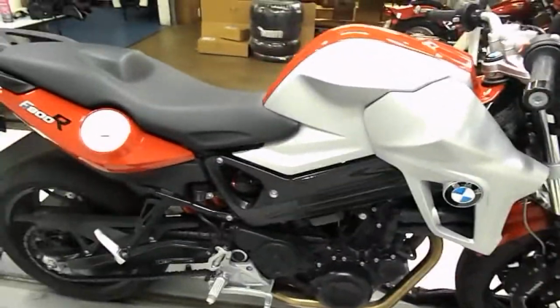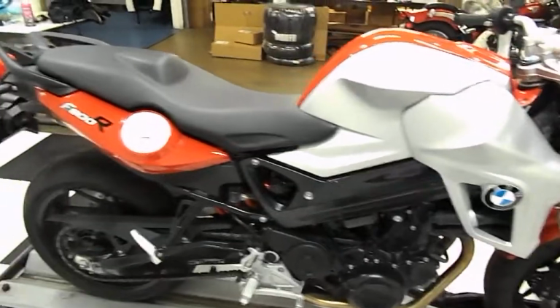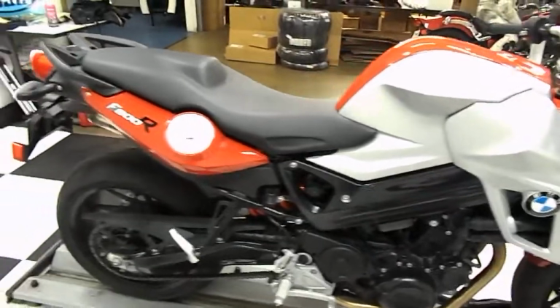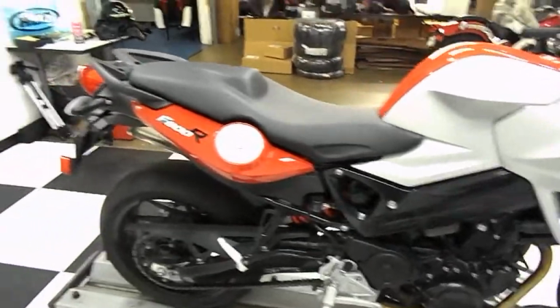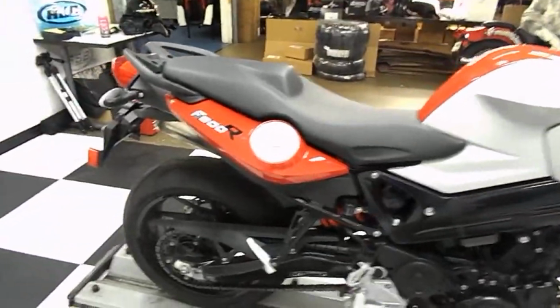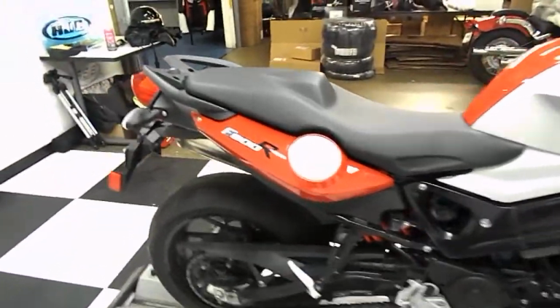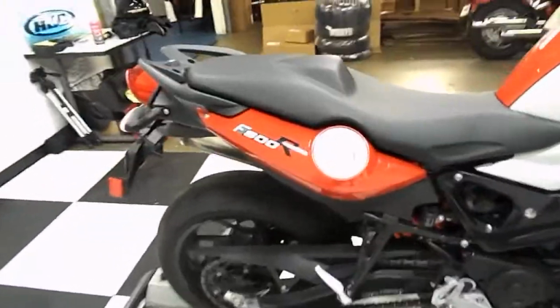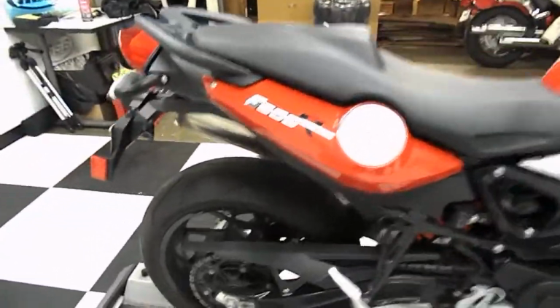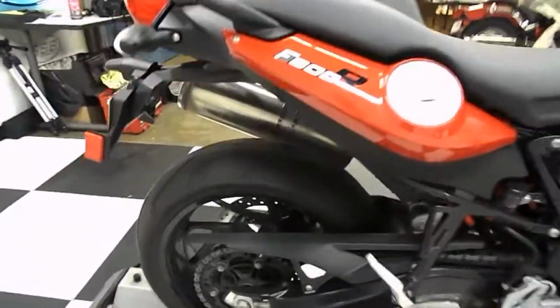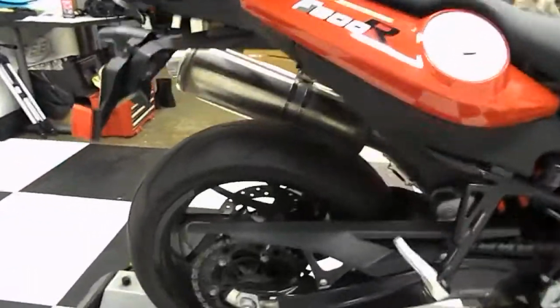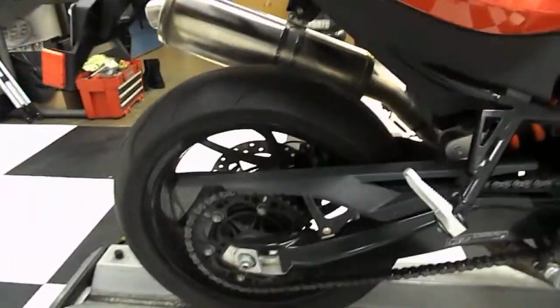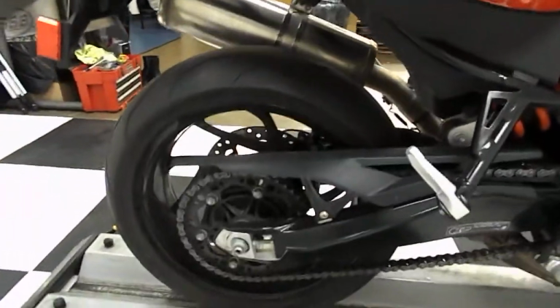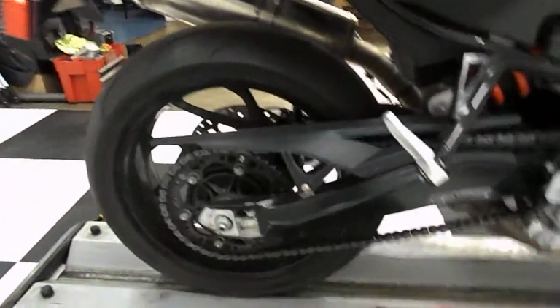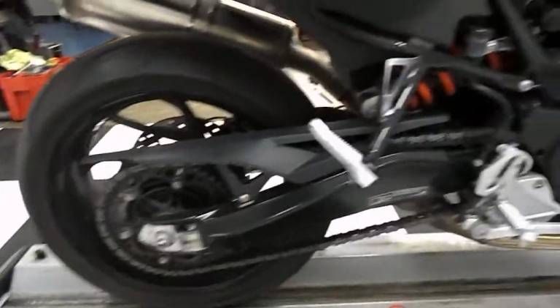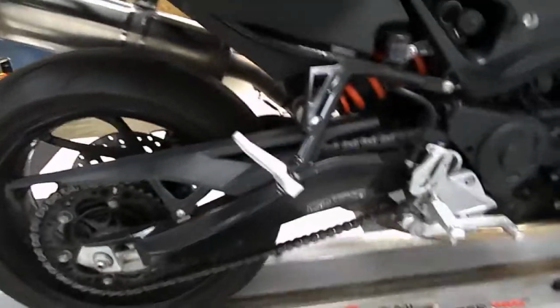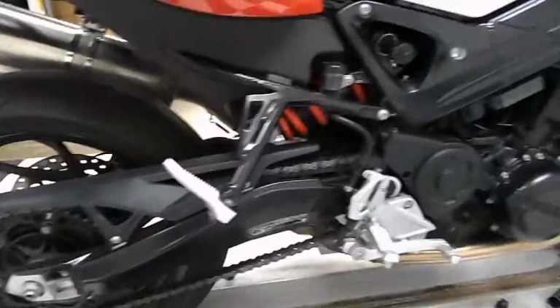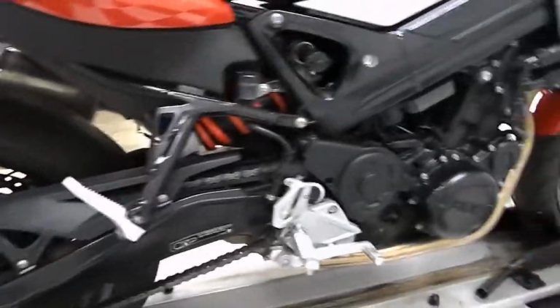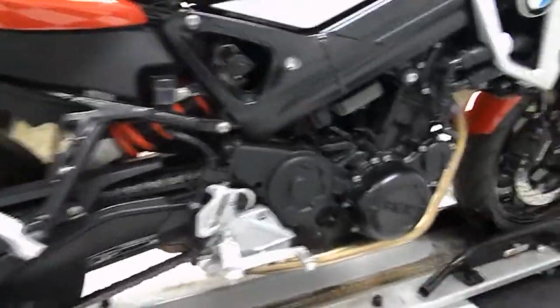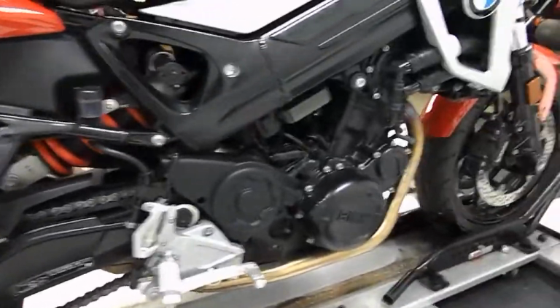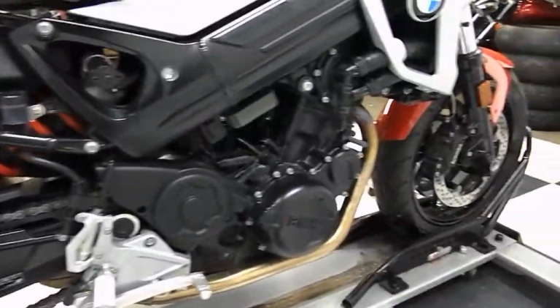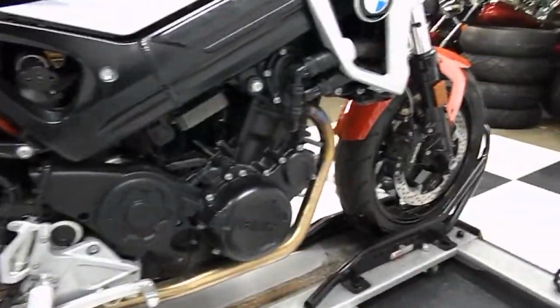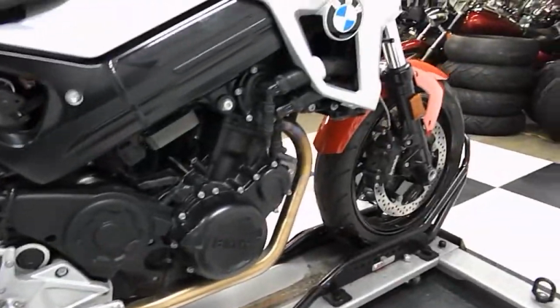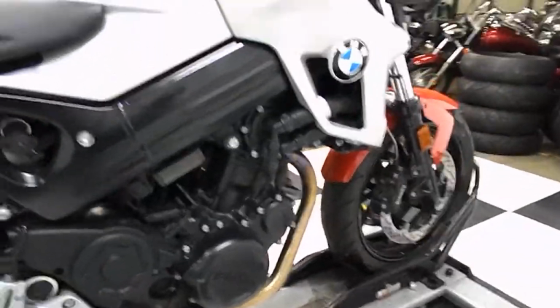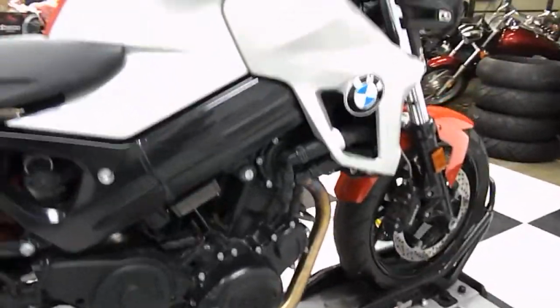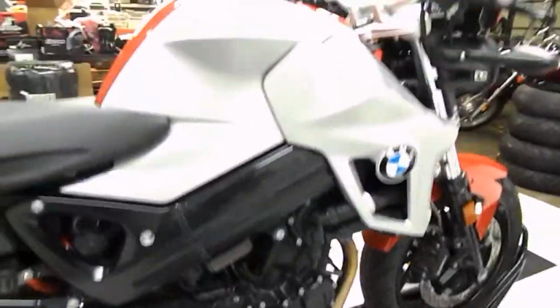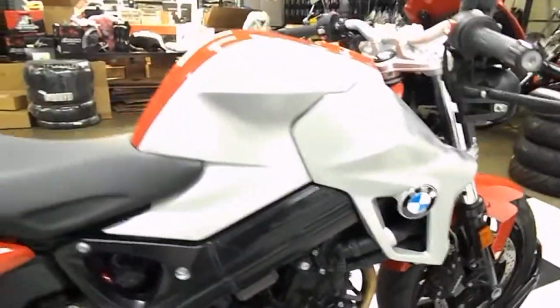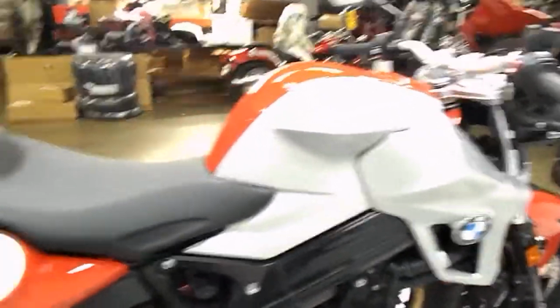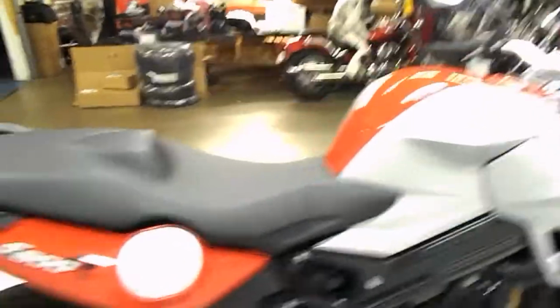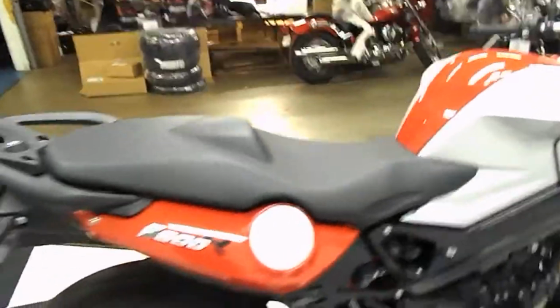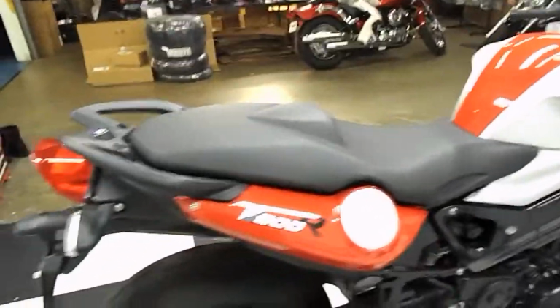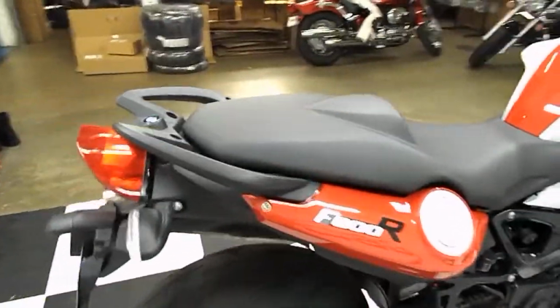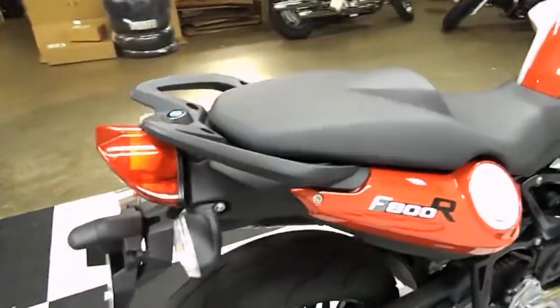Really nice paint job. It is a BMW, so definitely a quality bike. Definitely unique also — definitely don't see too many of these come through here.